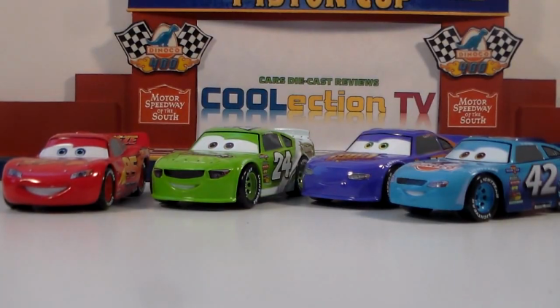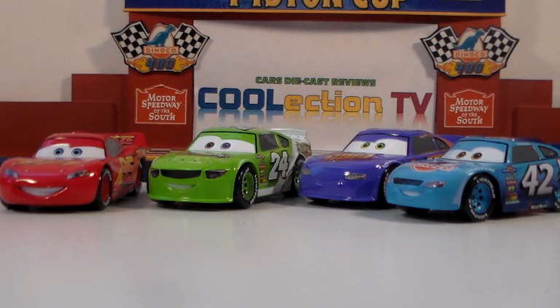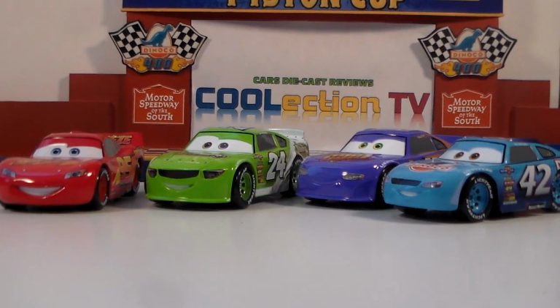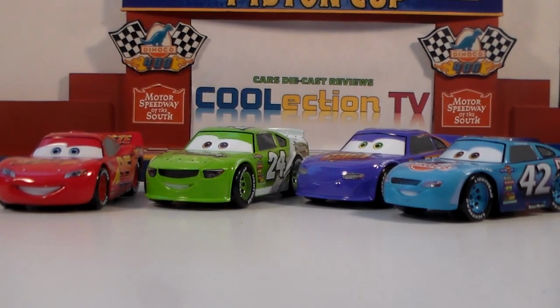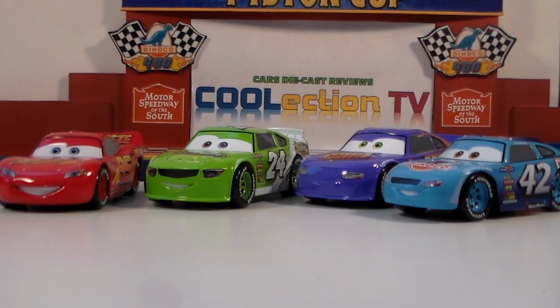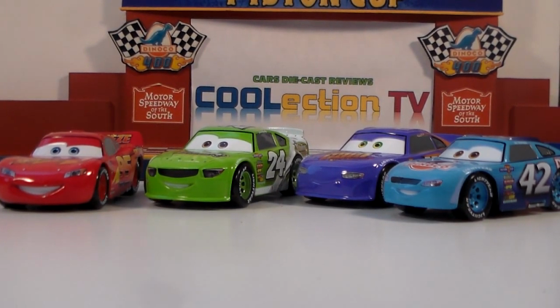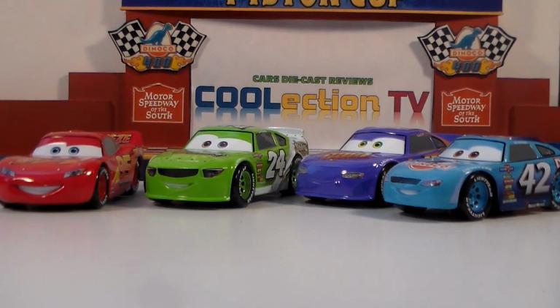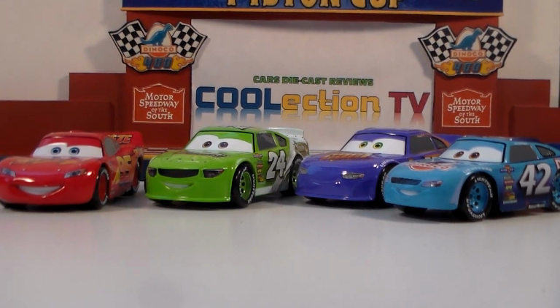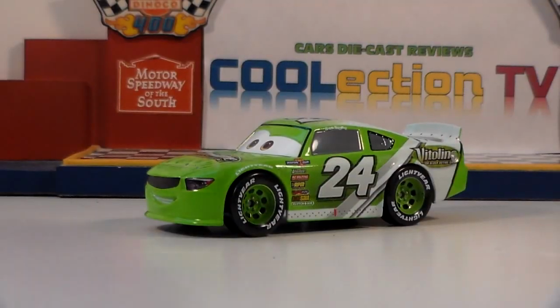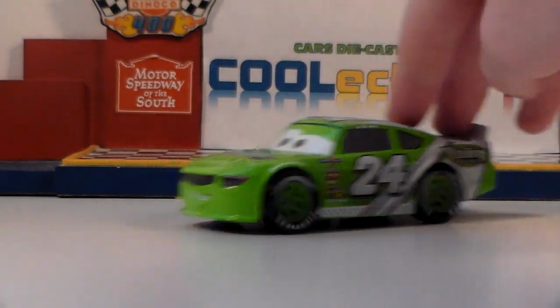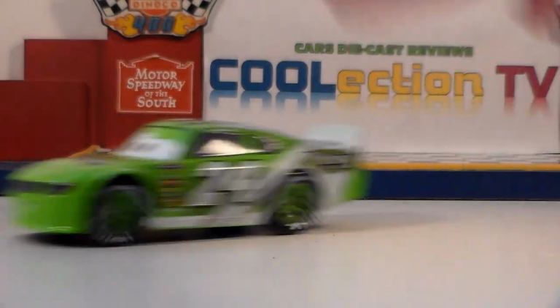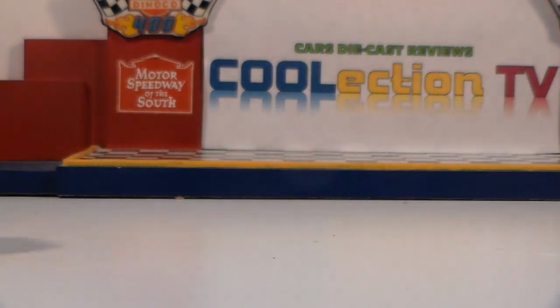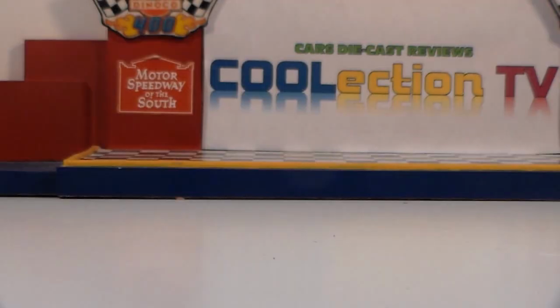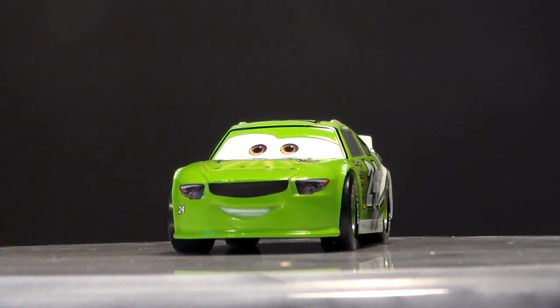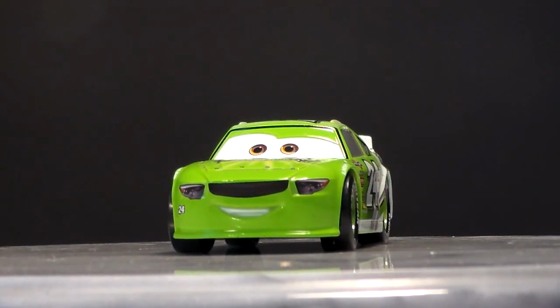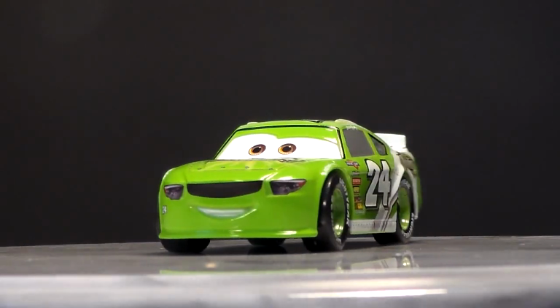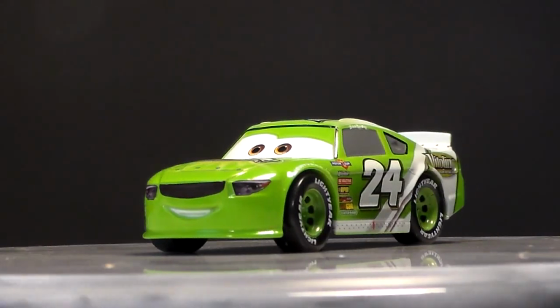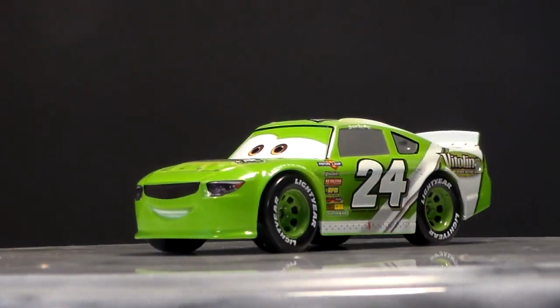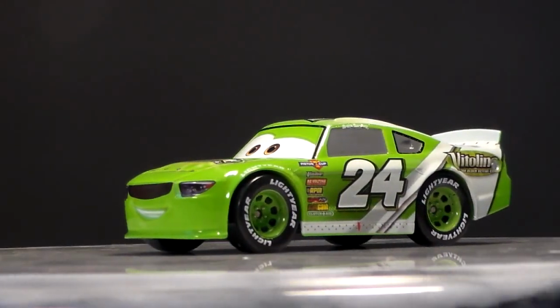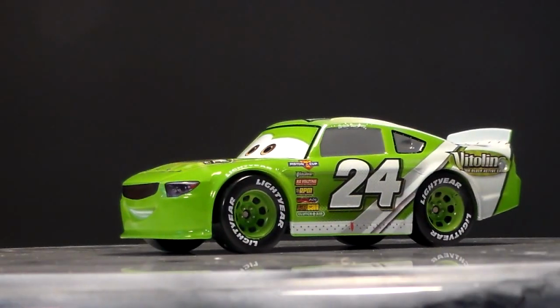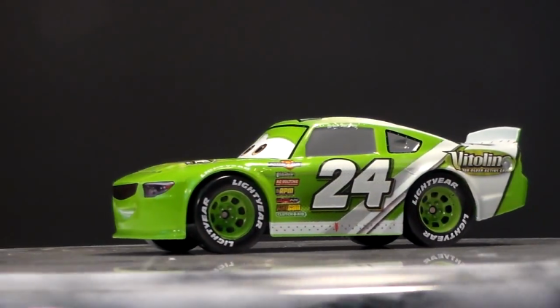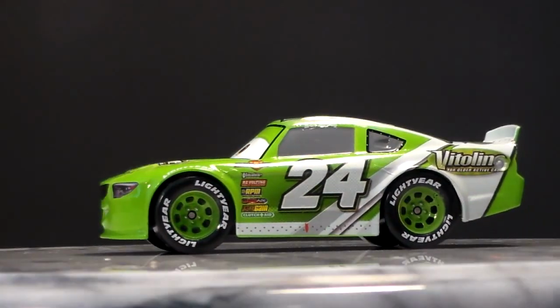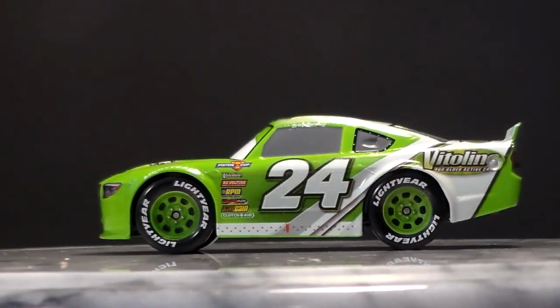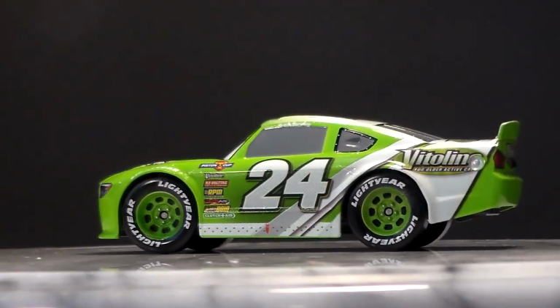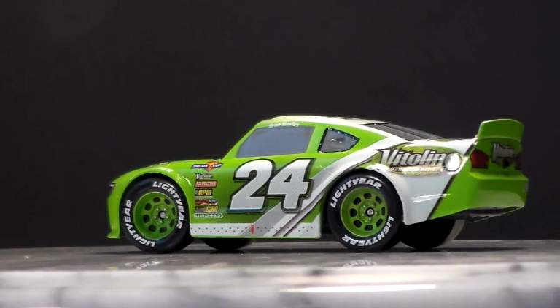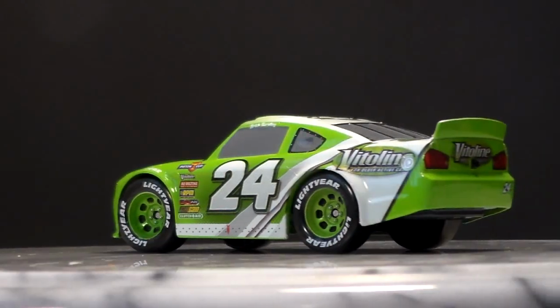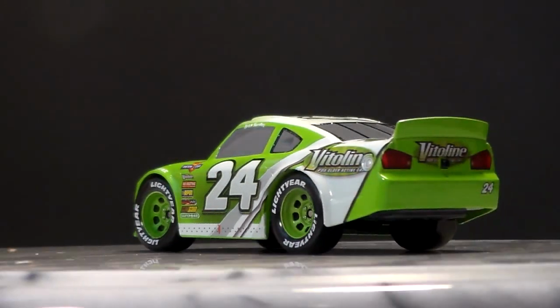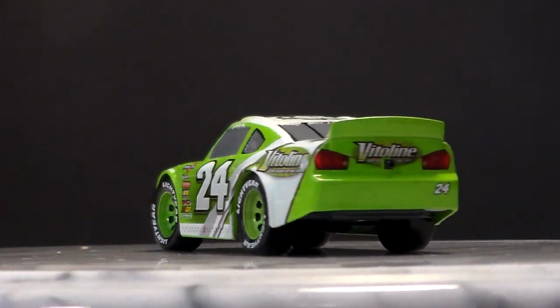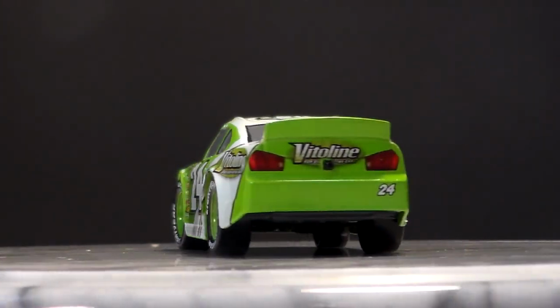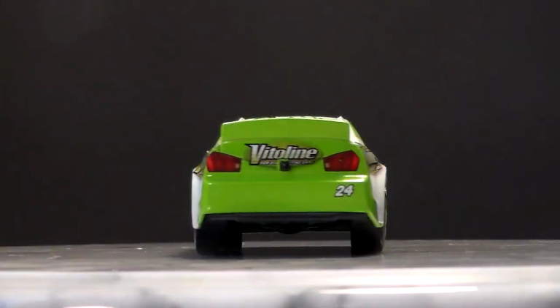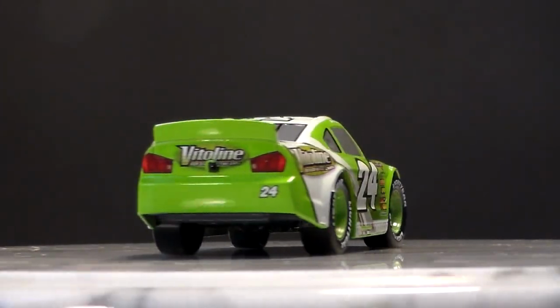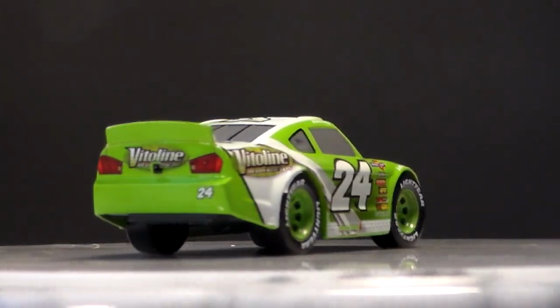Here he is with some of the other Piston Cup Razors. Brick is a 1:43 scale diecast made by the Disney Store. He has no paper stickers.